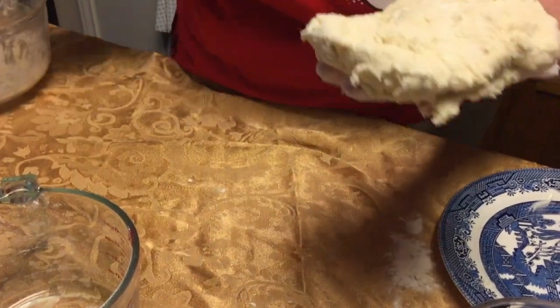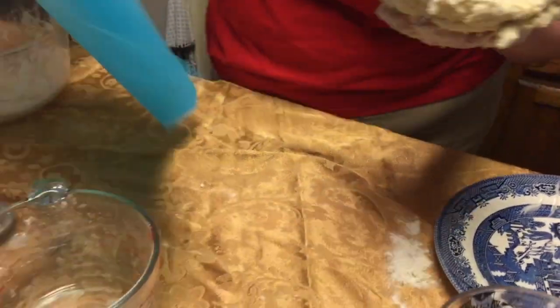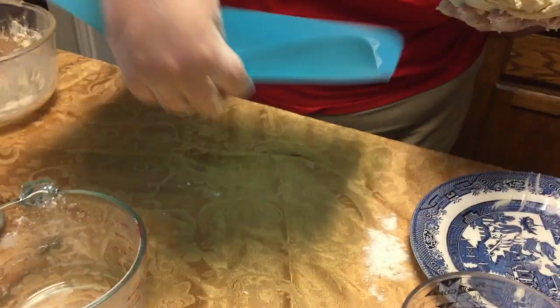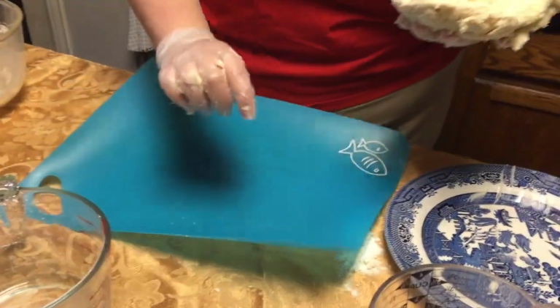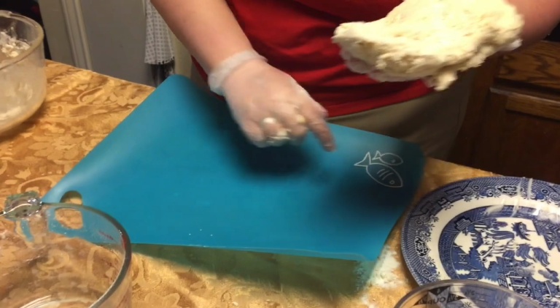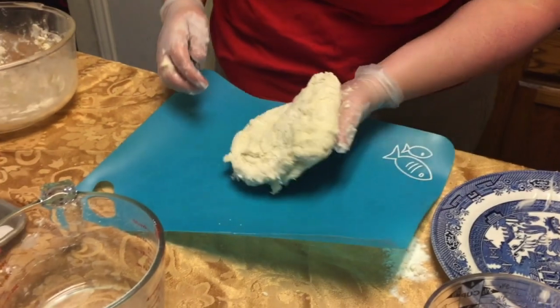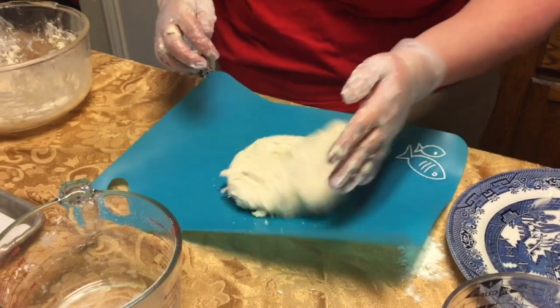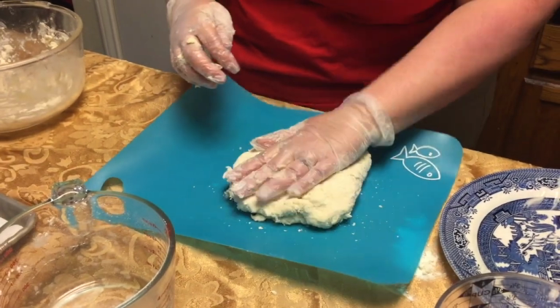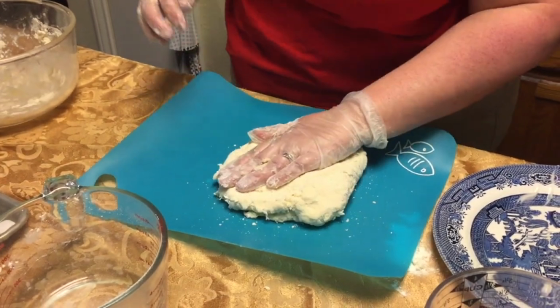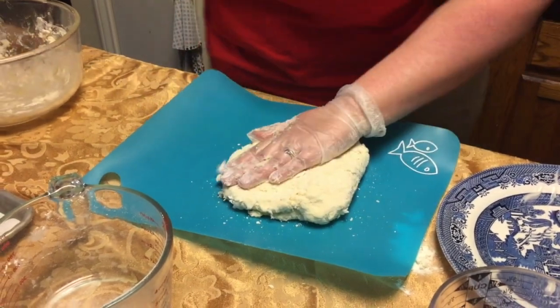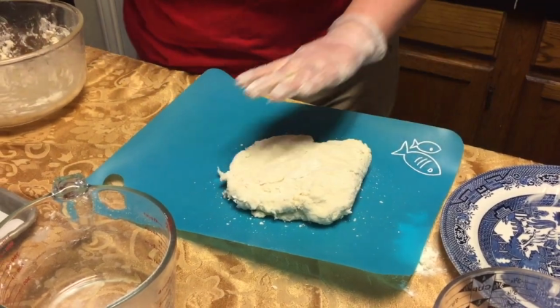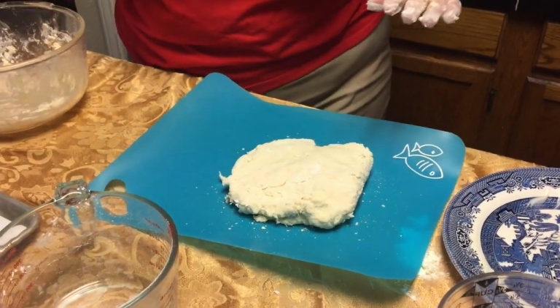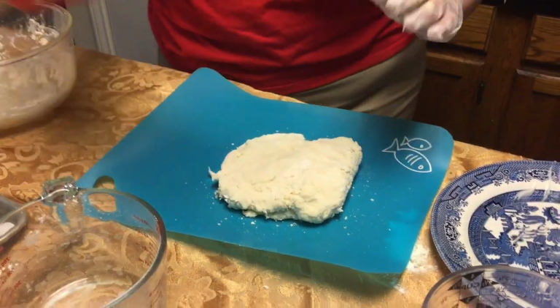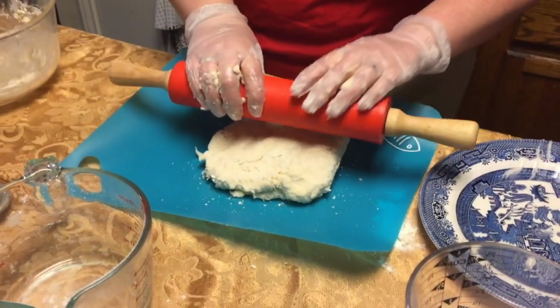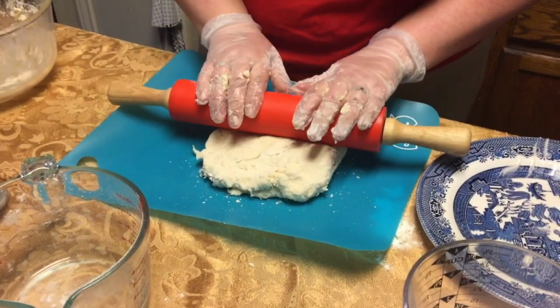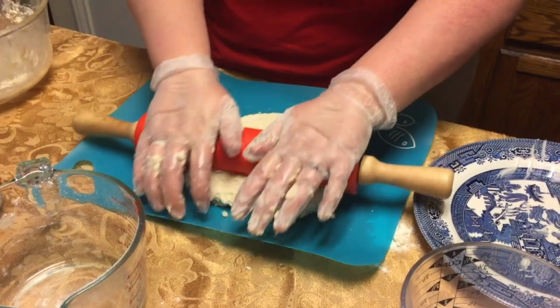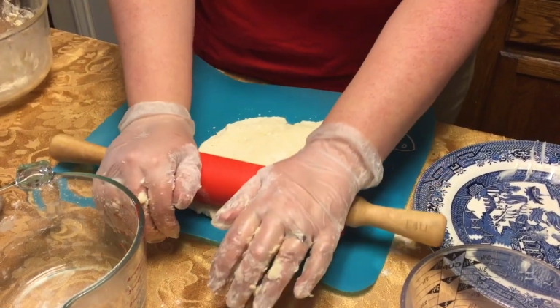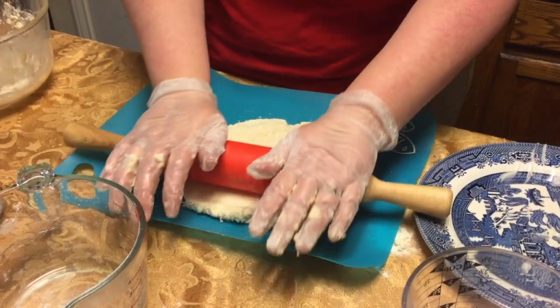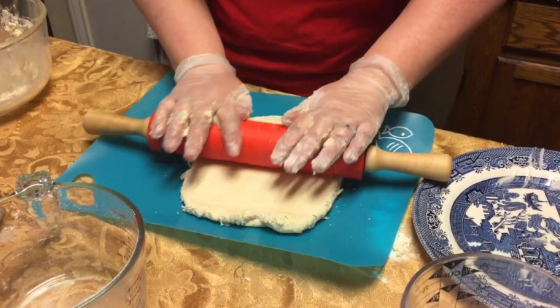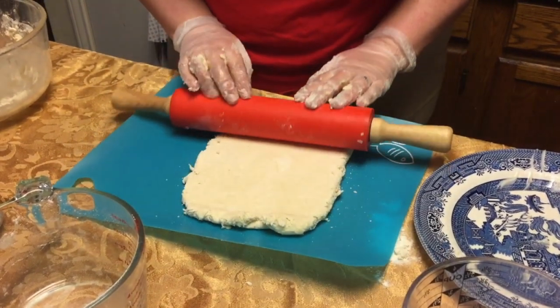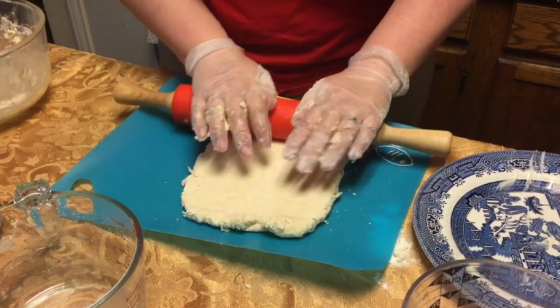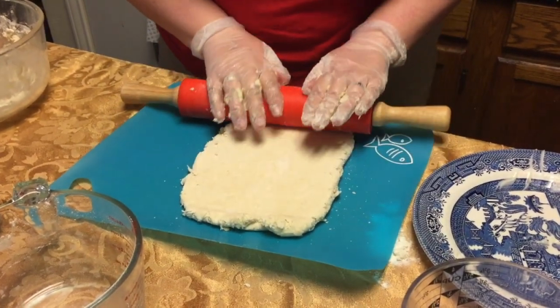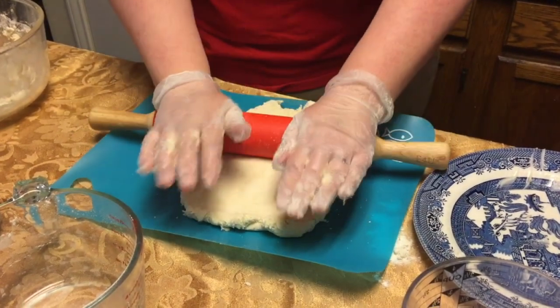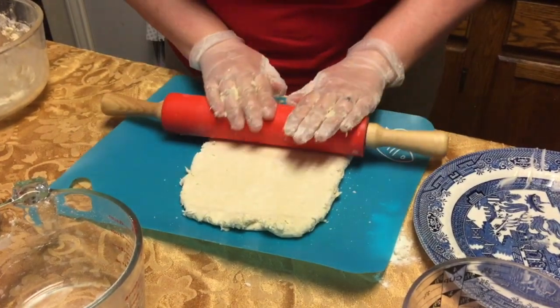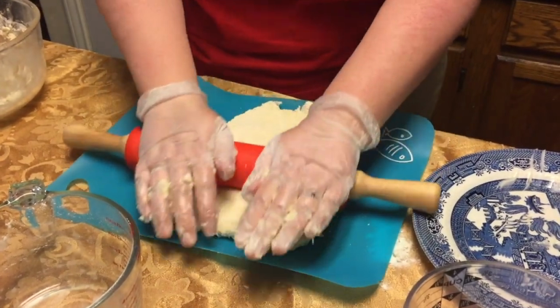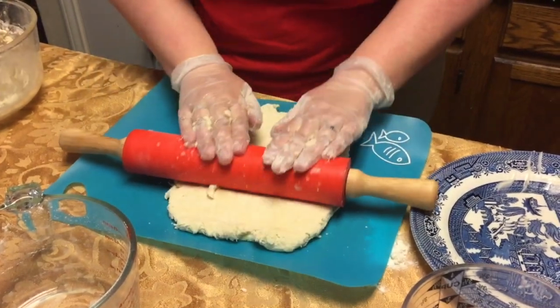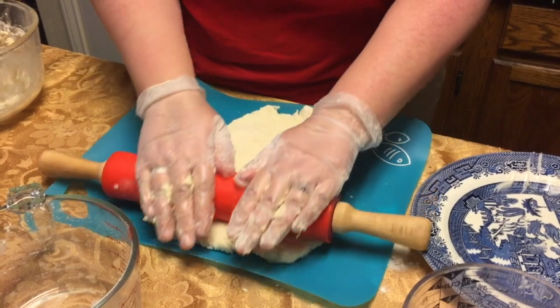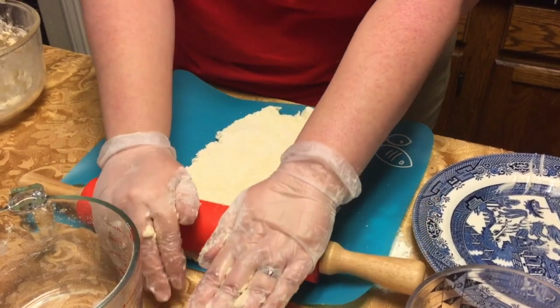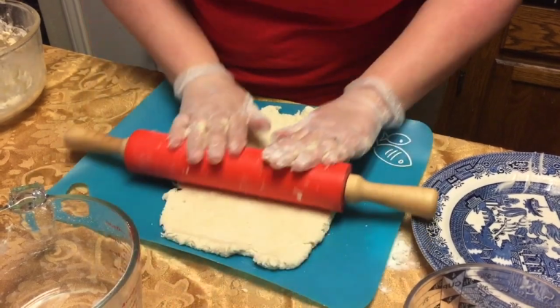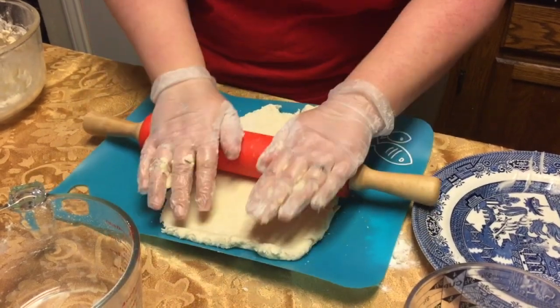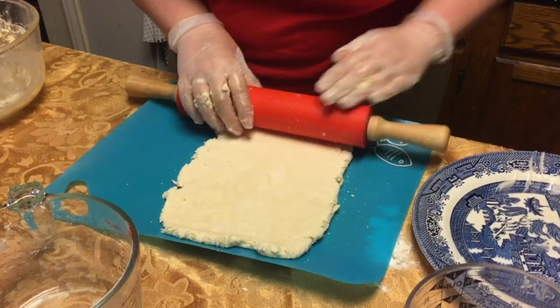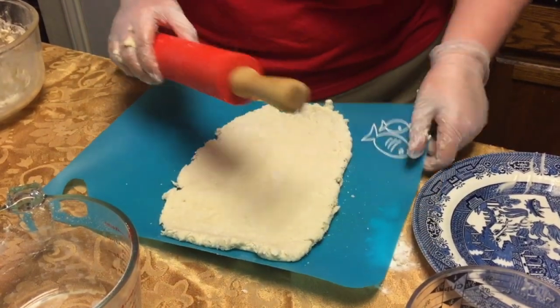I'm going to take my cutting board — it's not really used for fish, it's just a picture on there — and I'm gonna take my rolling pin and roll it out till it's about half an inch thick.